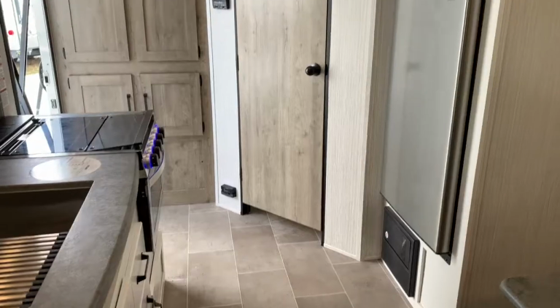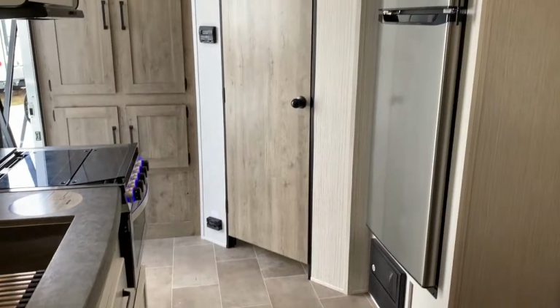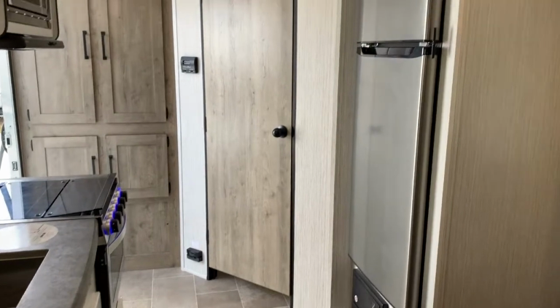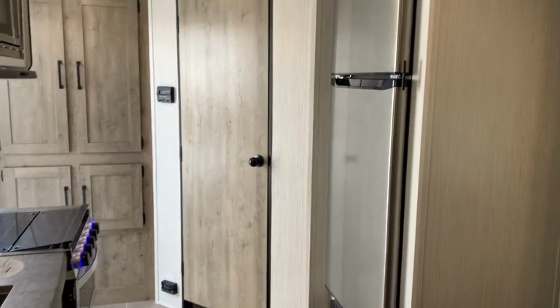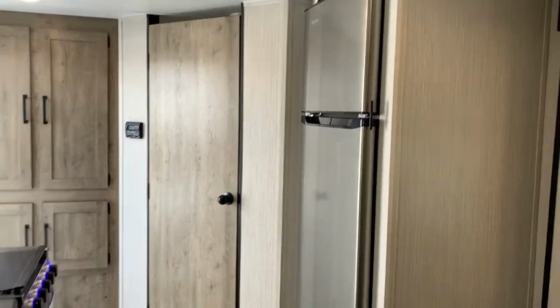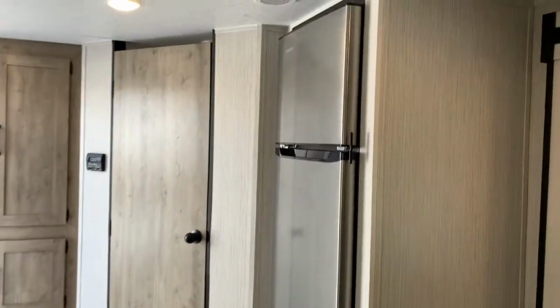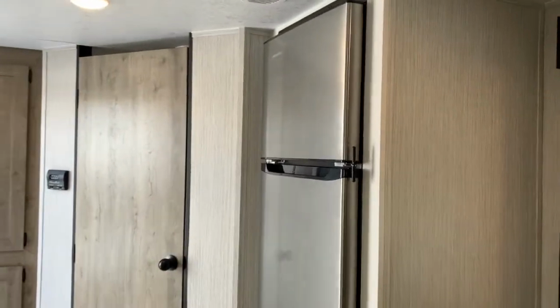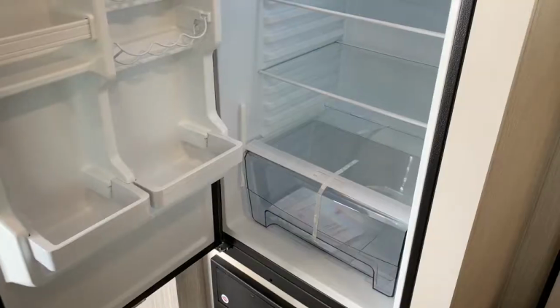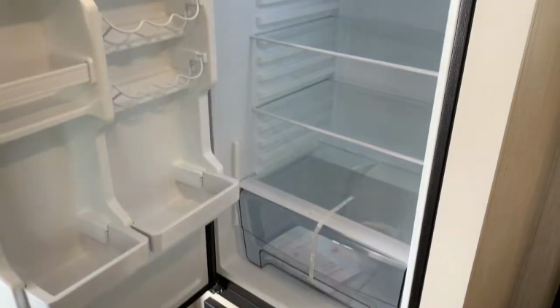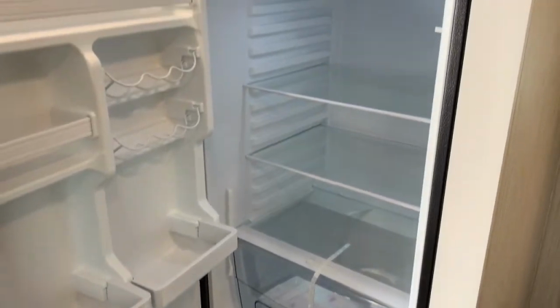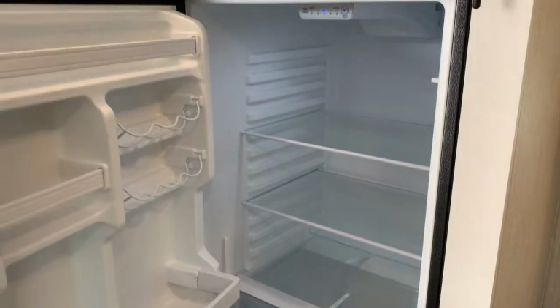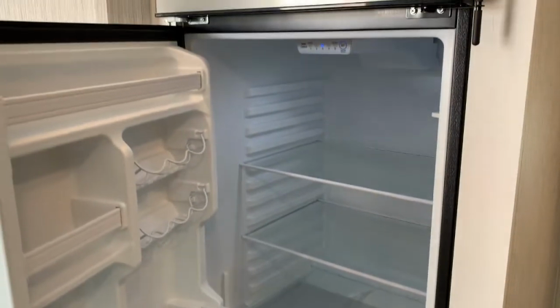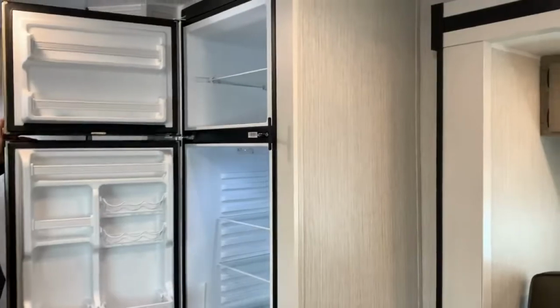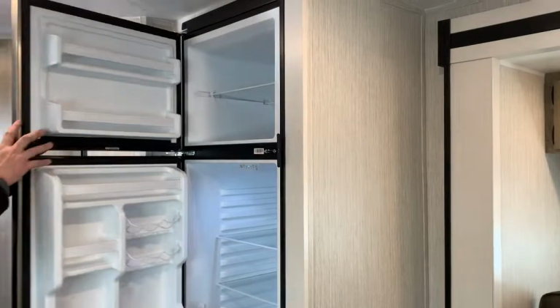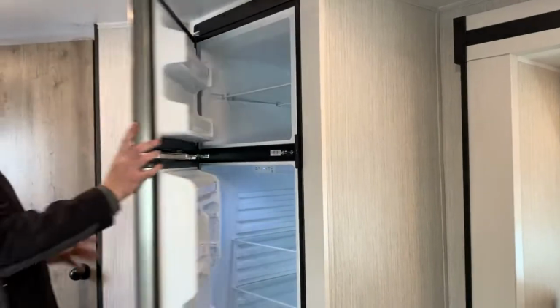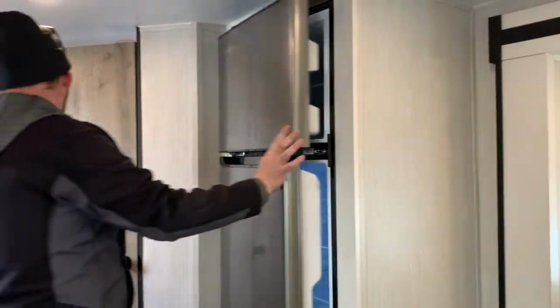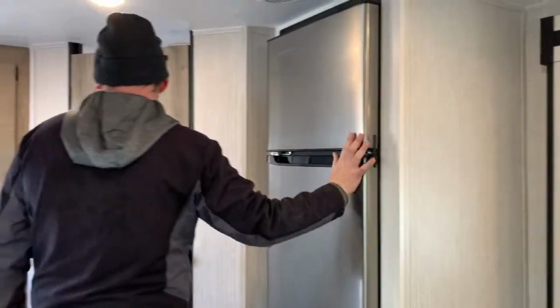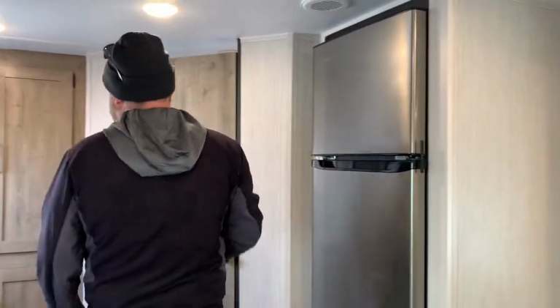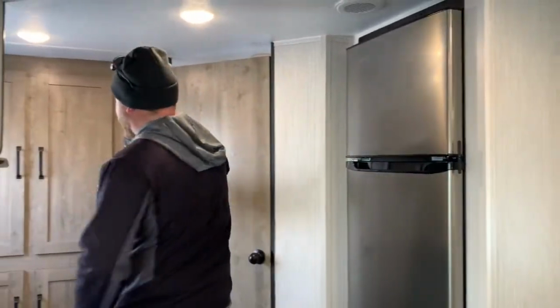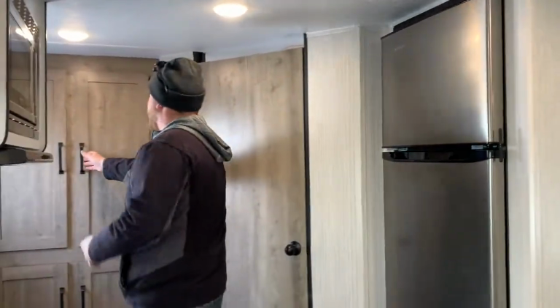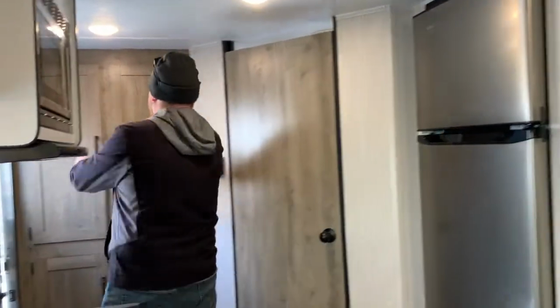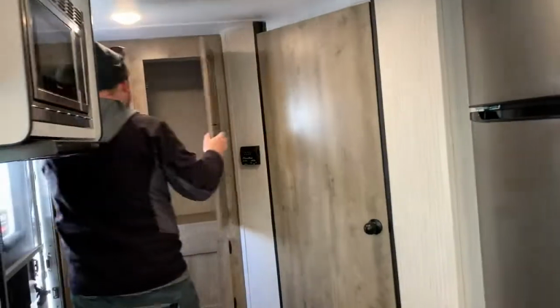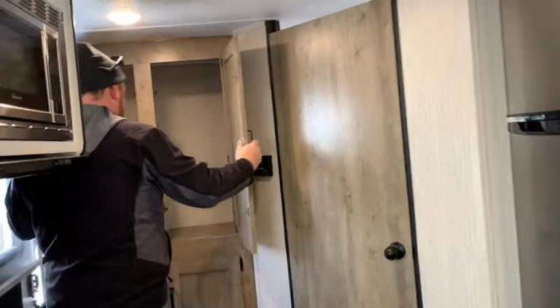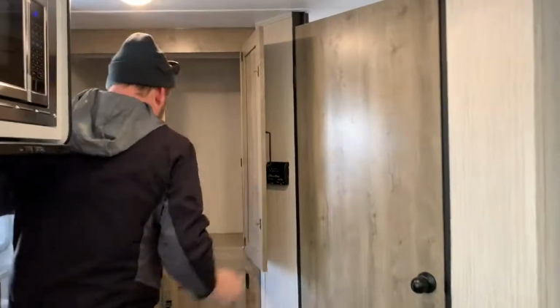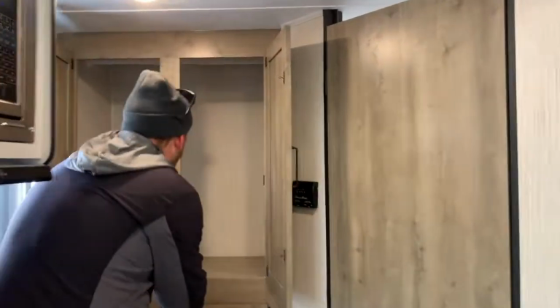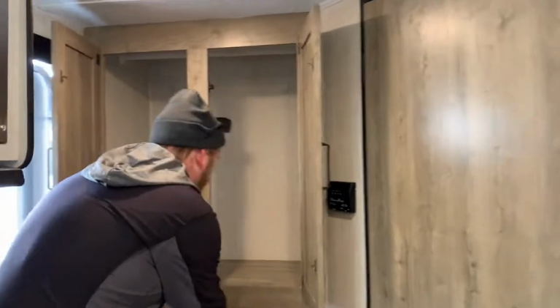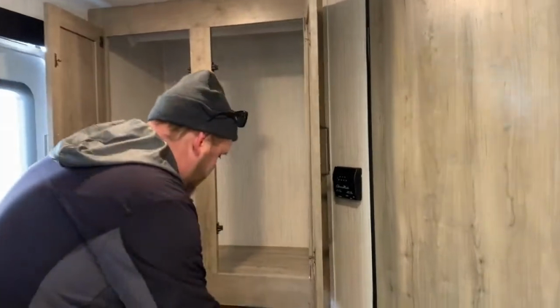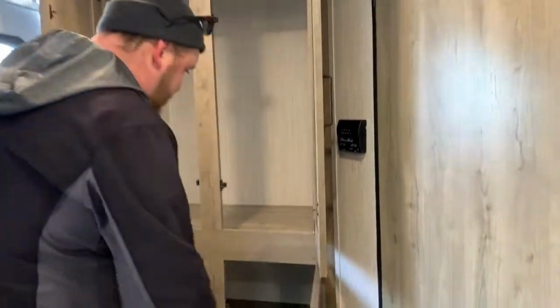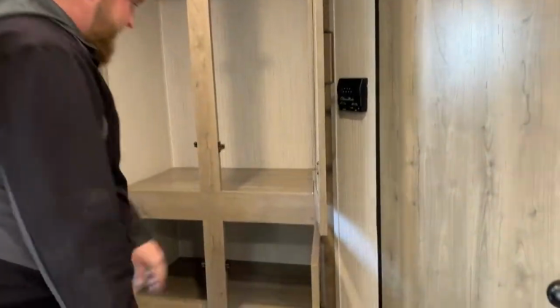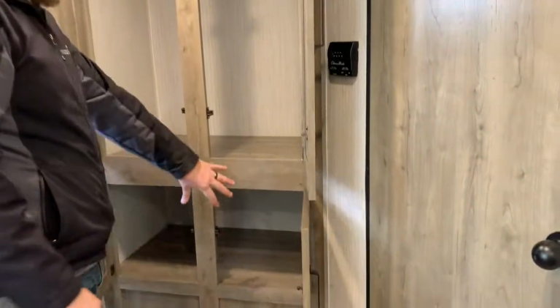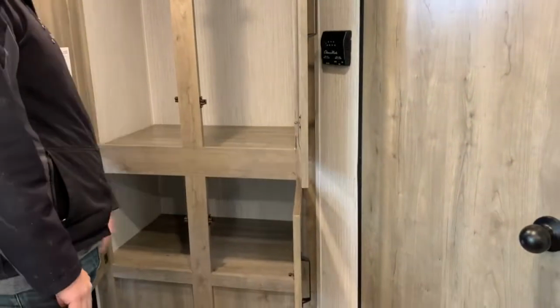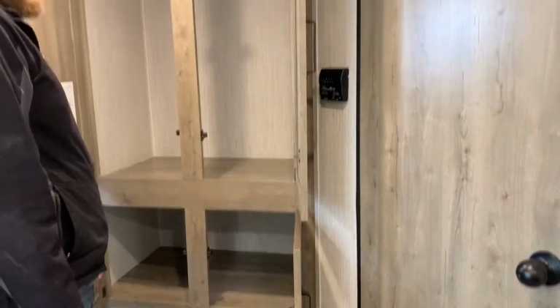11 cubic foot fridge — lots of room in there. And right when you walk in the door, there's more storage: a spot to hang some jackets and lots of extra storage down below.